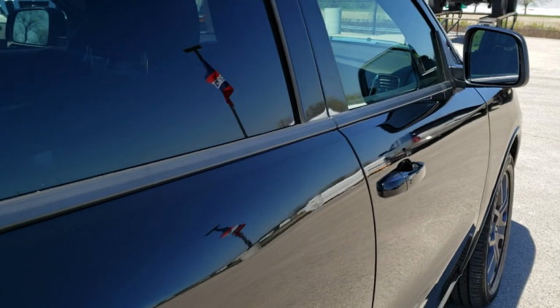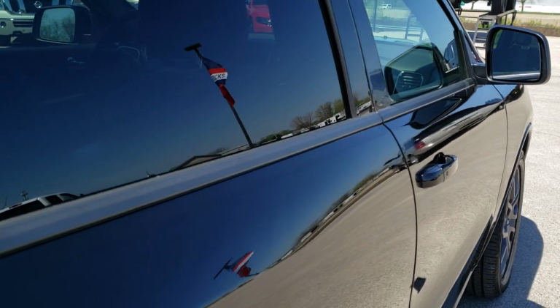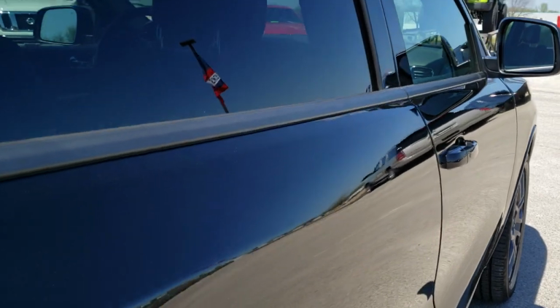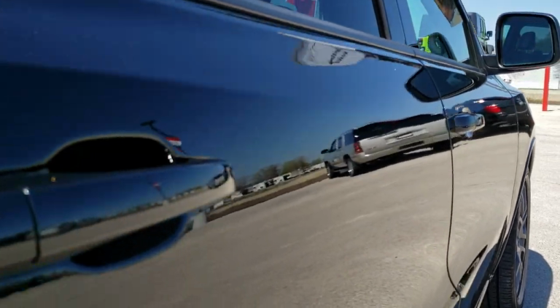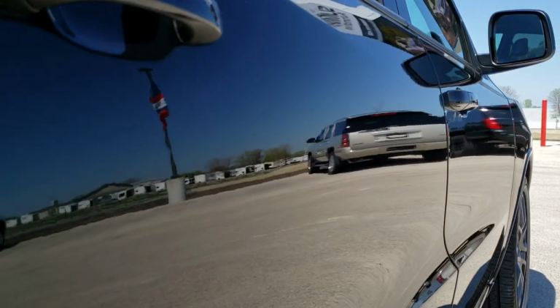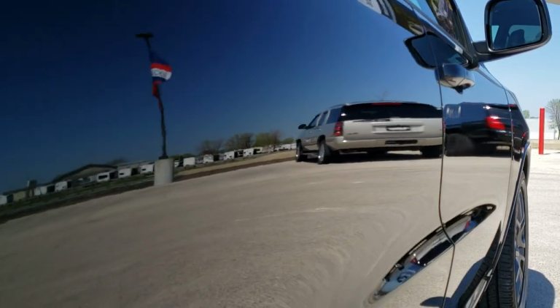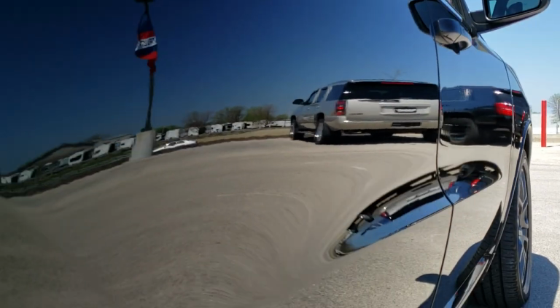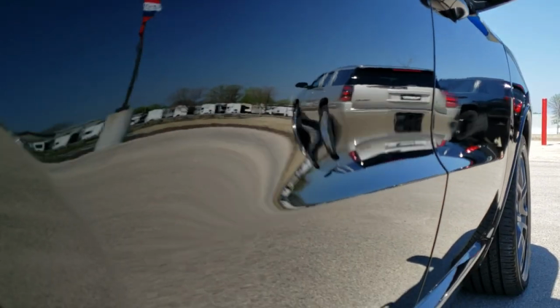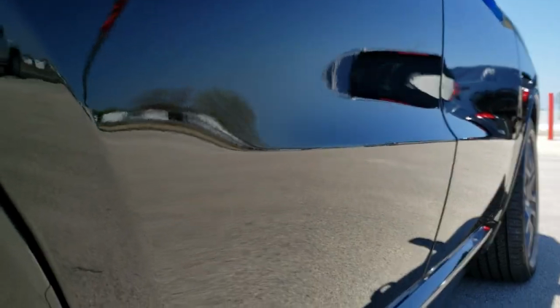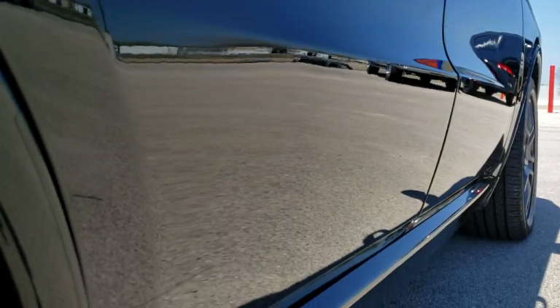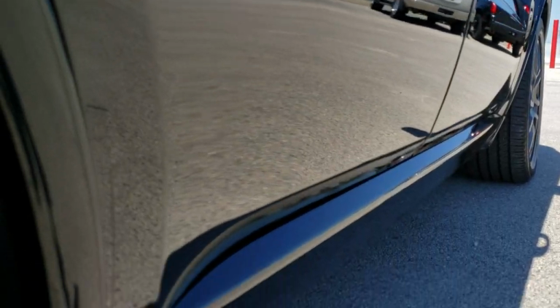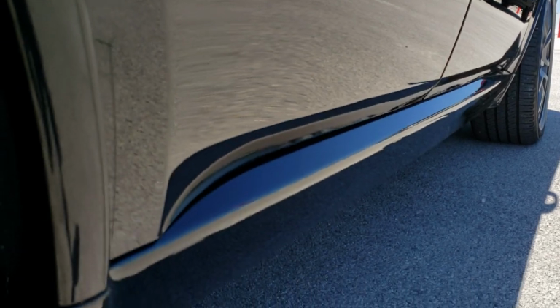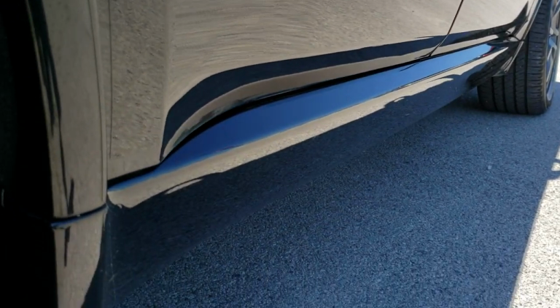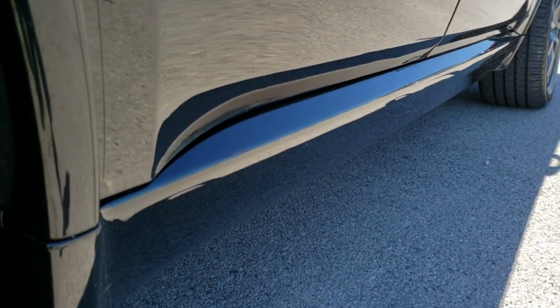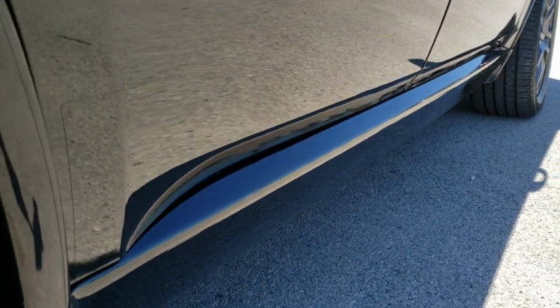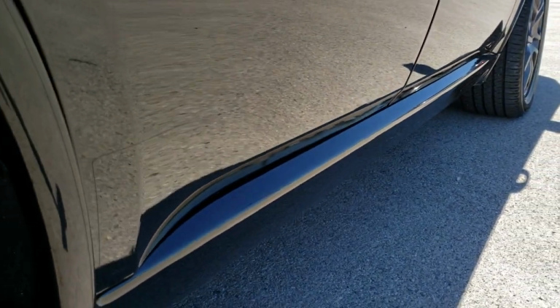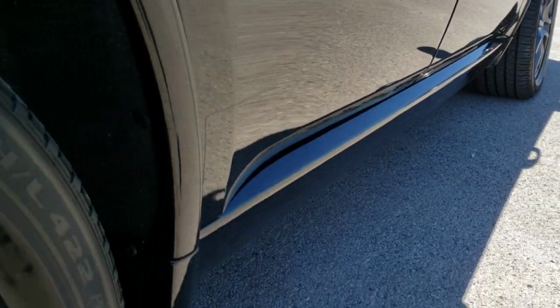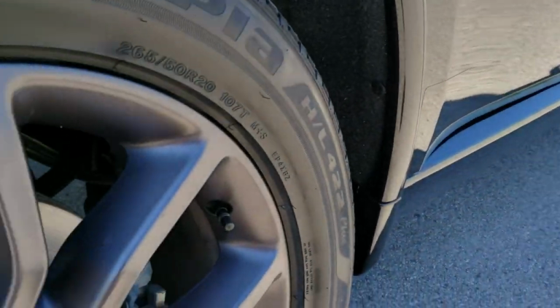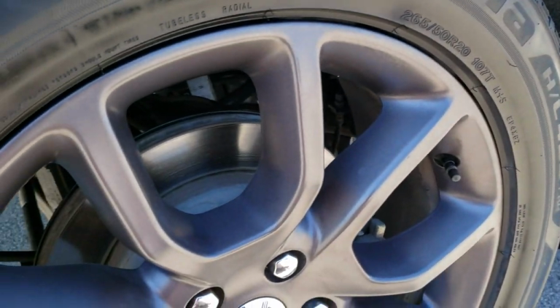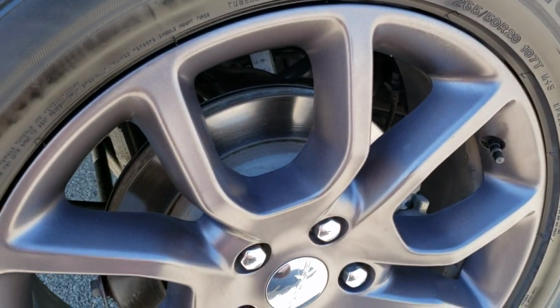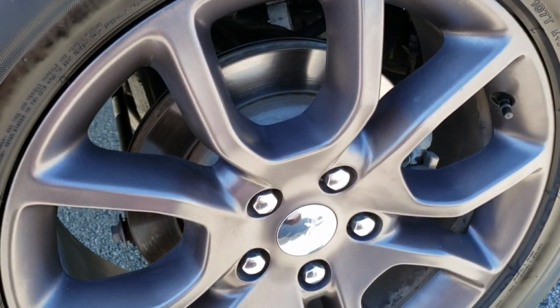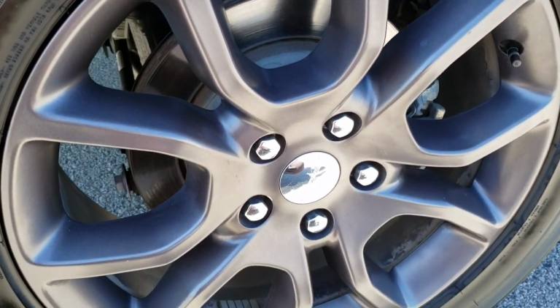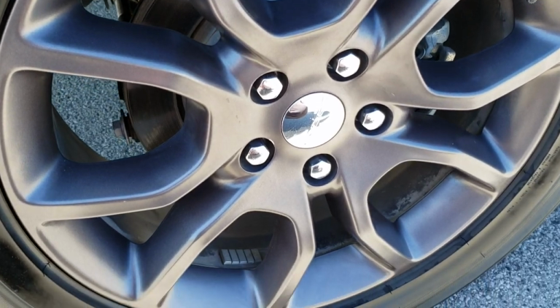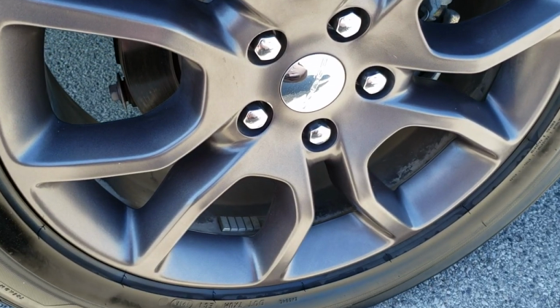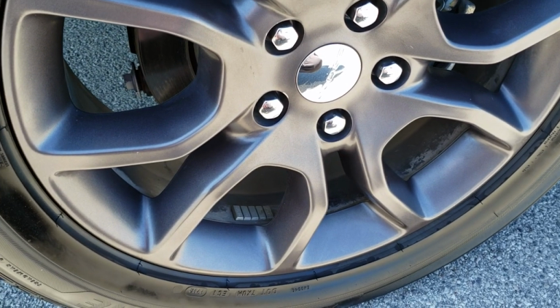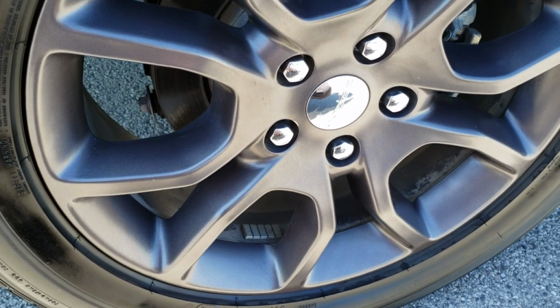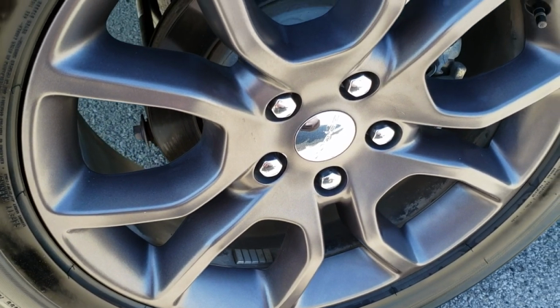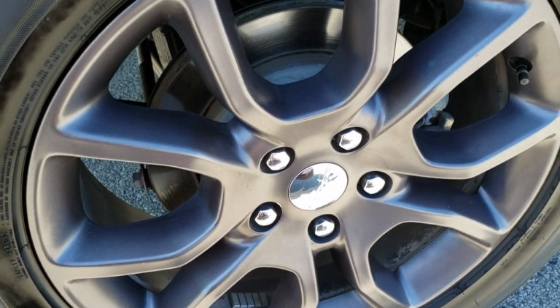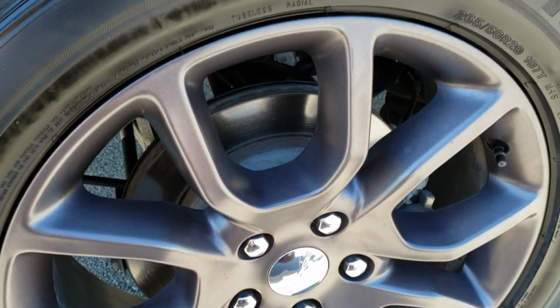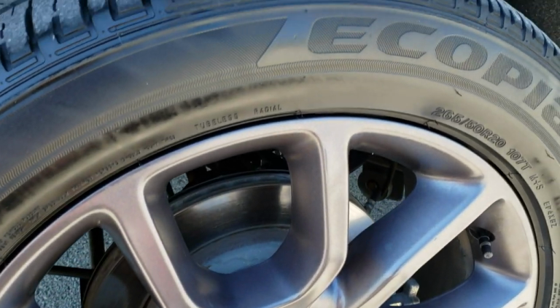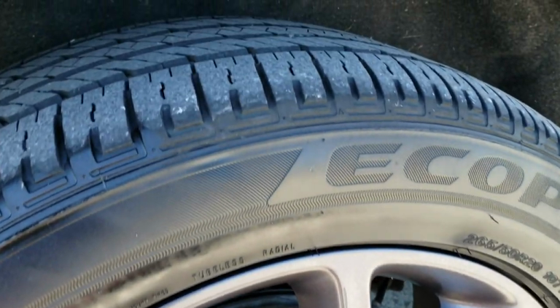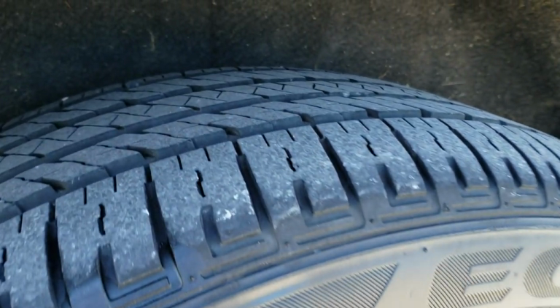That is why we offer the Summit Auto Fast Pass option in the upper right-hand part of your screen. You can link right to our website where you can apply for financing, get pre-approved, see a payment quote, and even appraise a trade if you have one. So when you get here, all you have to do is drive the vehicle and love it.